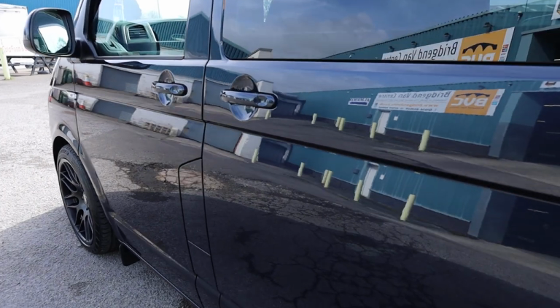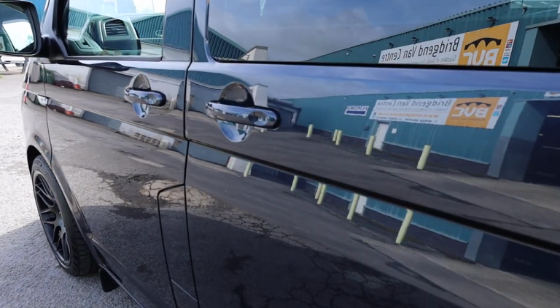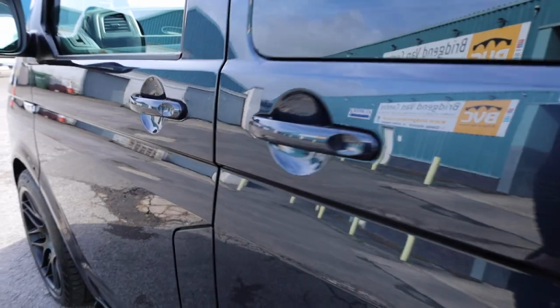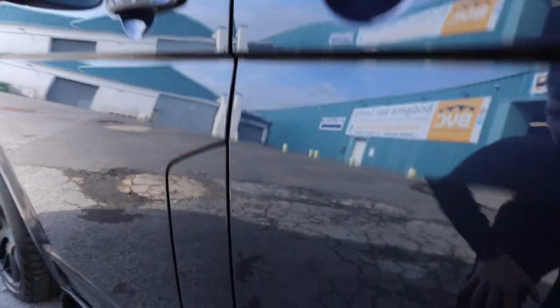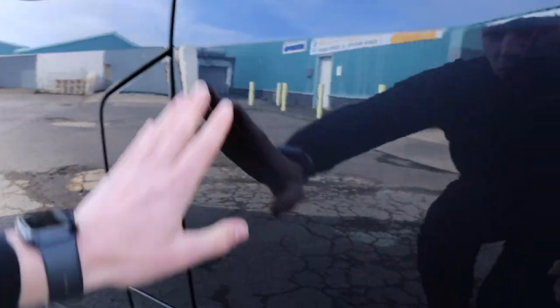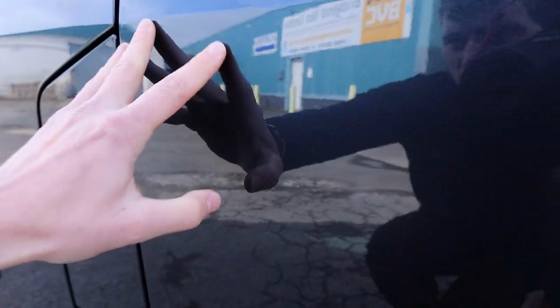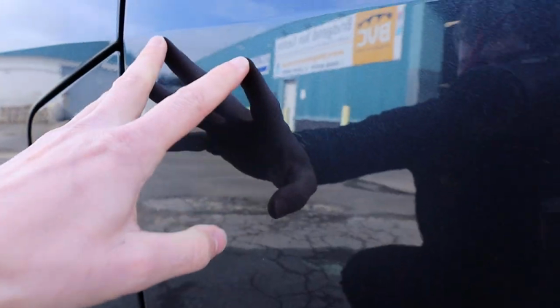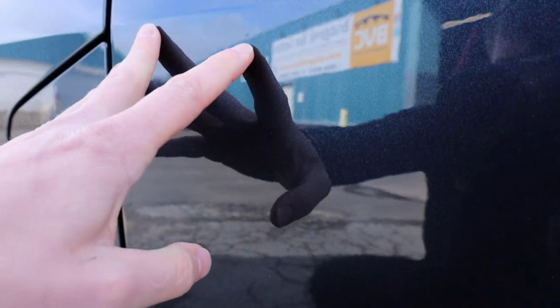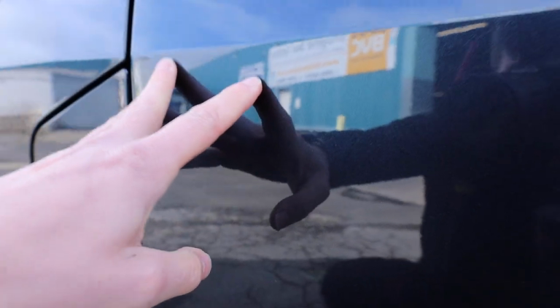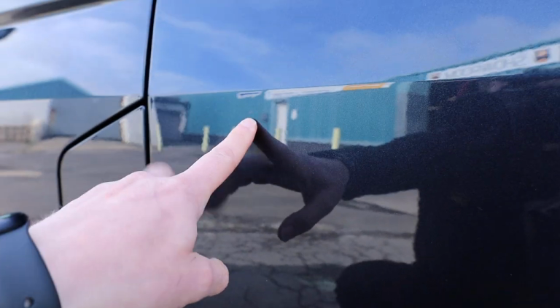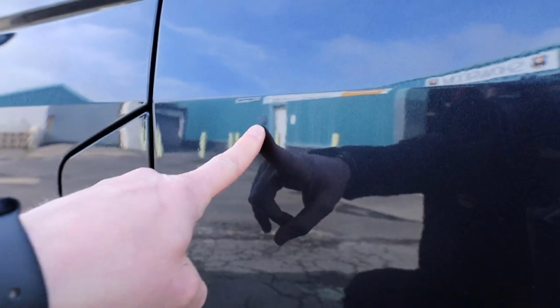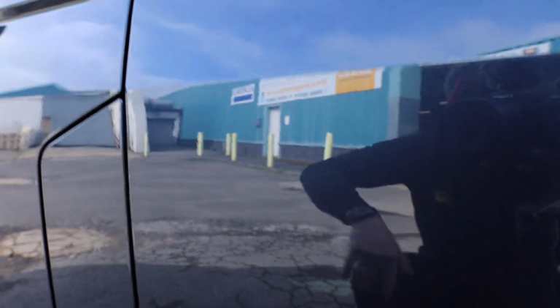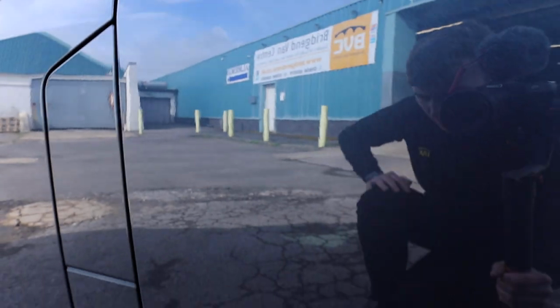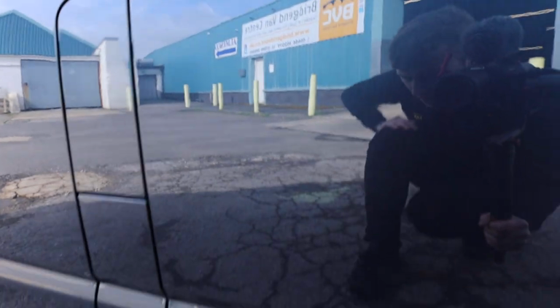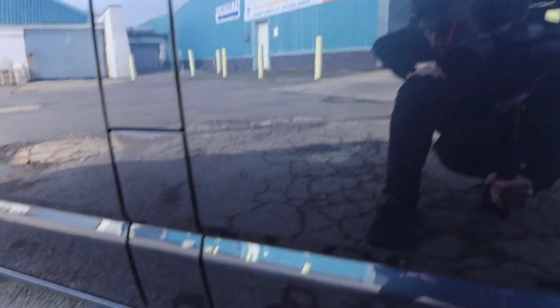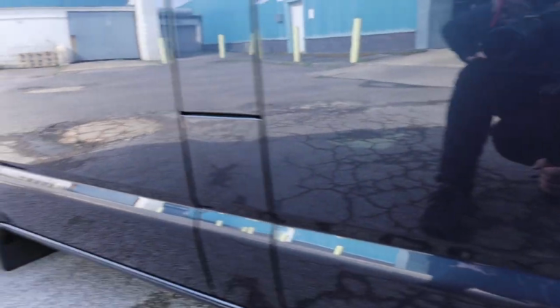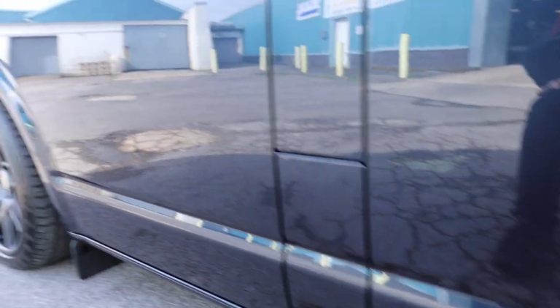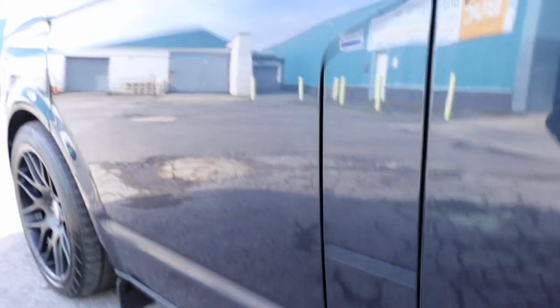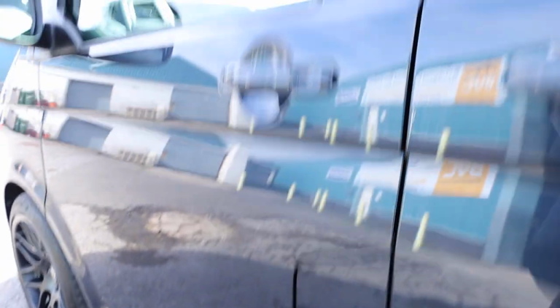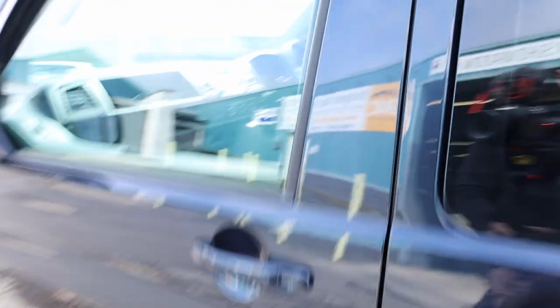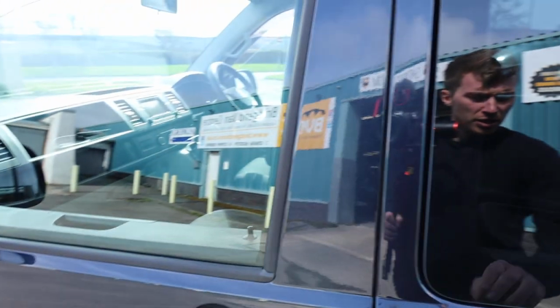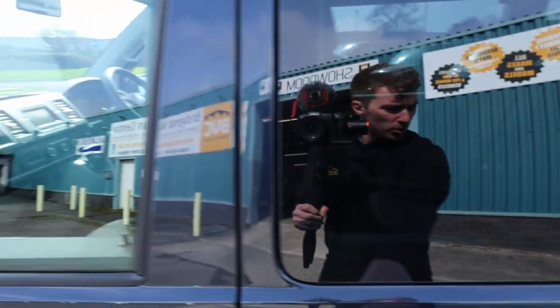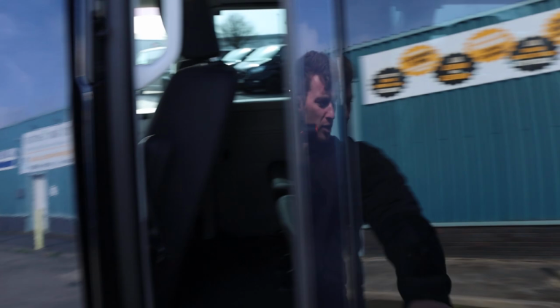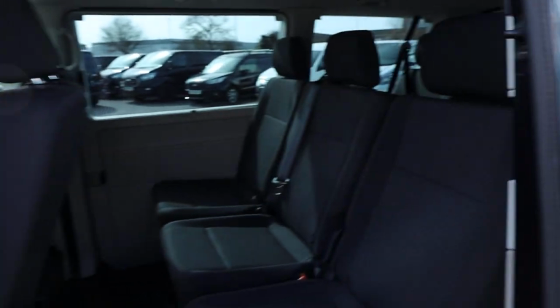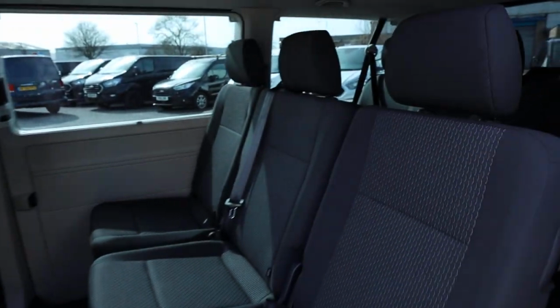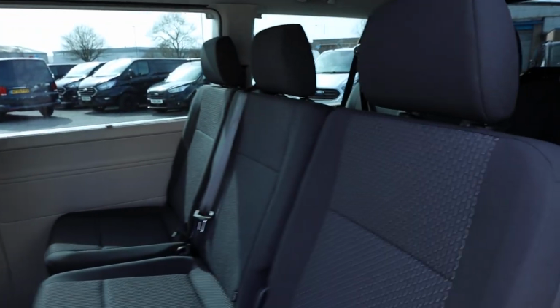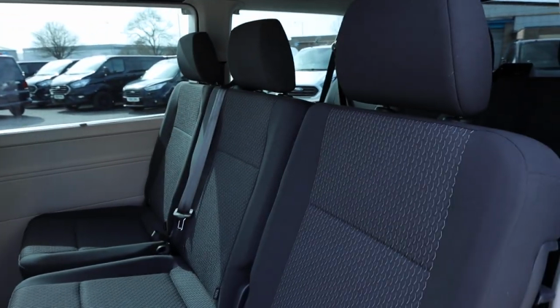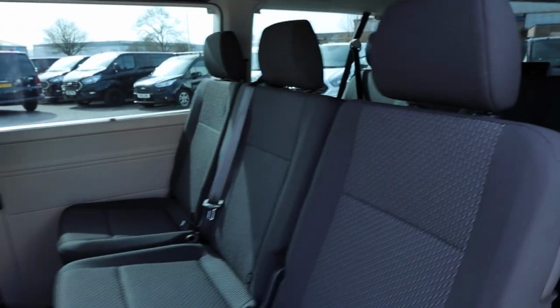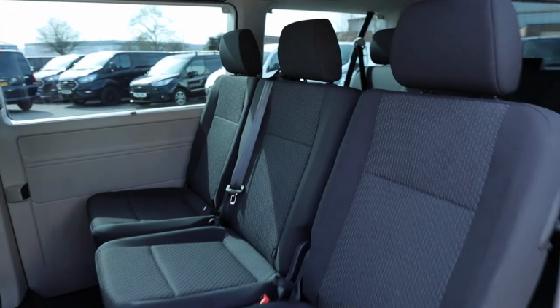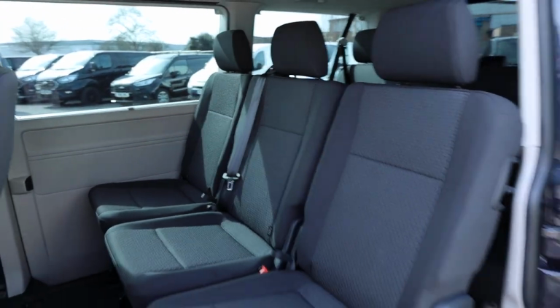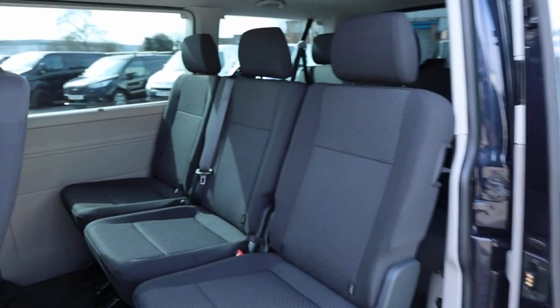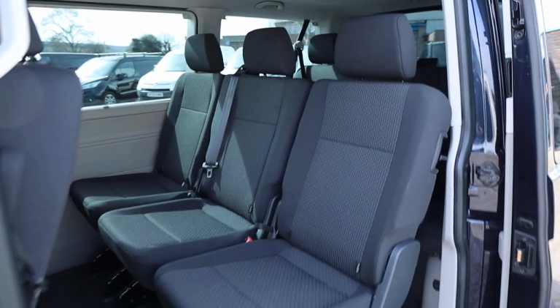I'm just trying to see if there's any little trips. There's the tiniest little touching just there above my finger, but really there's not a lot I can fault that on. If we open up the passenger side loading door, then we can start to have a look inside the rear of the vehicle.